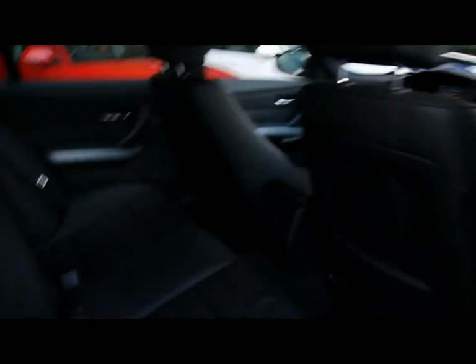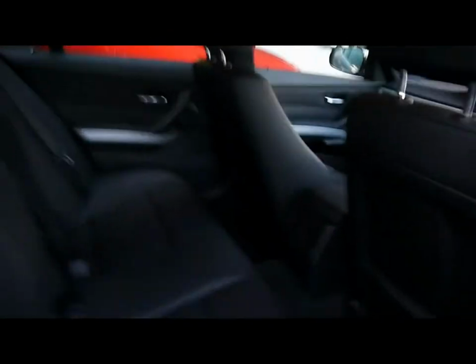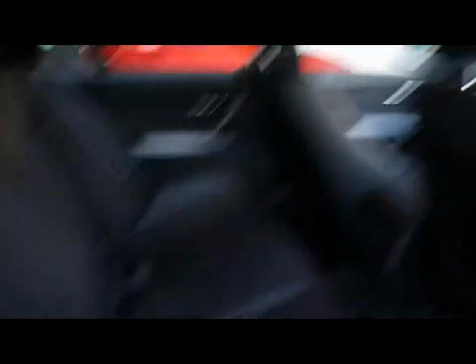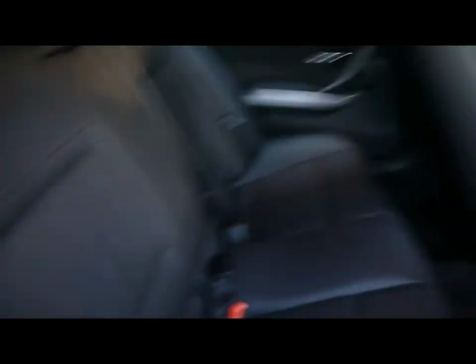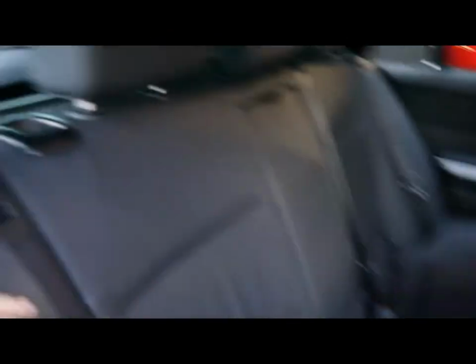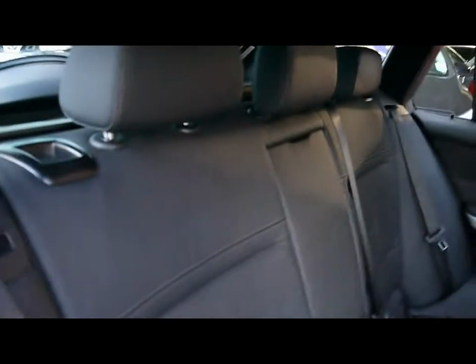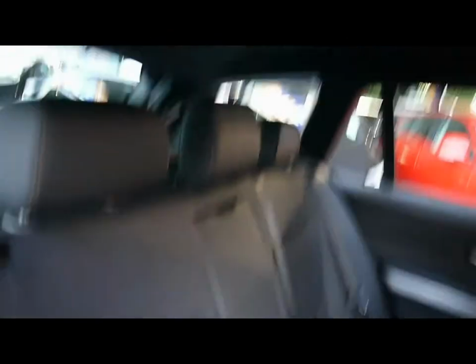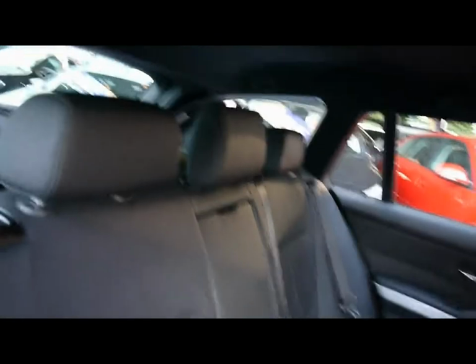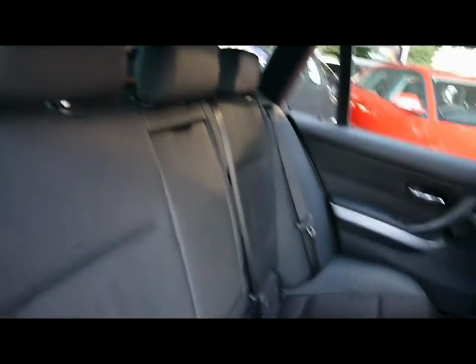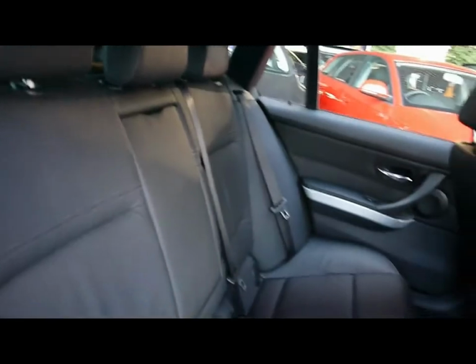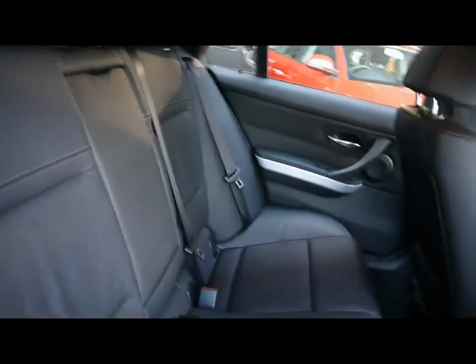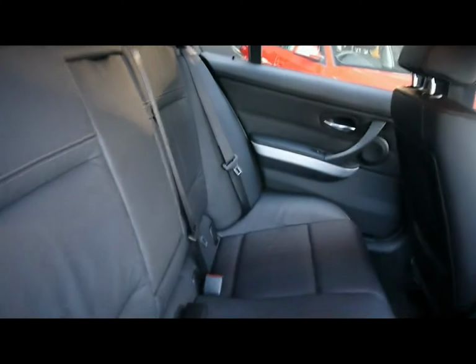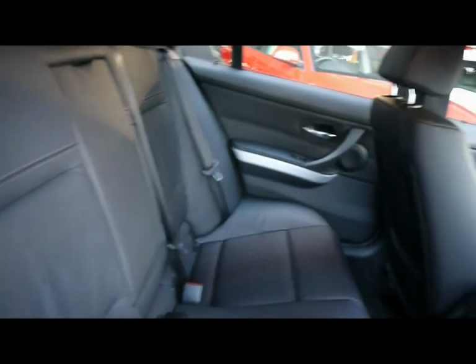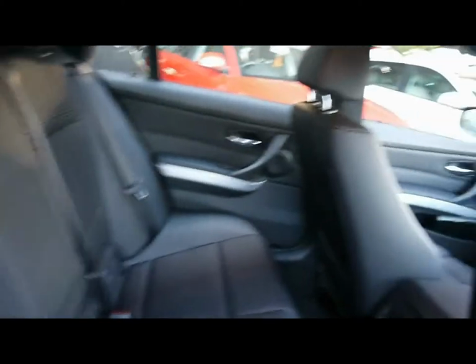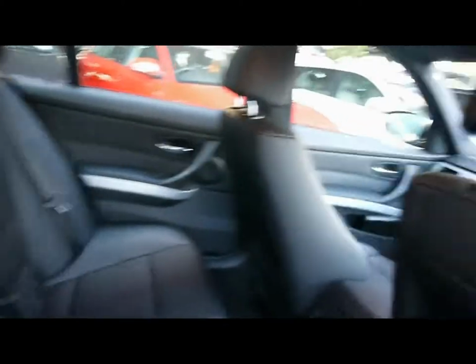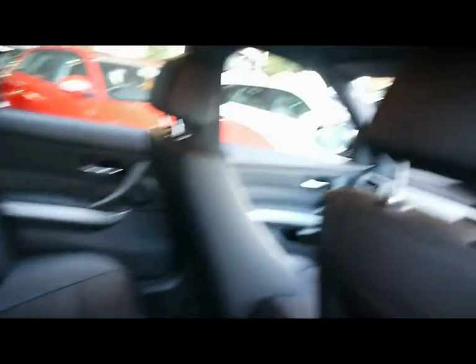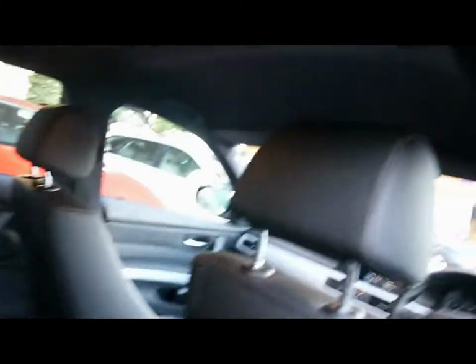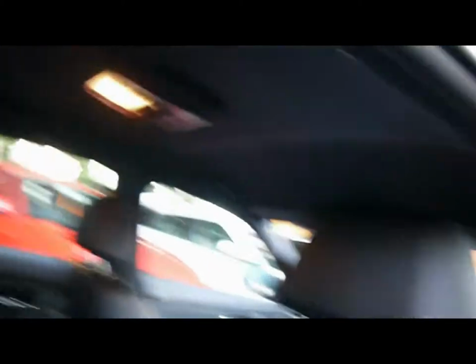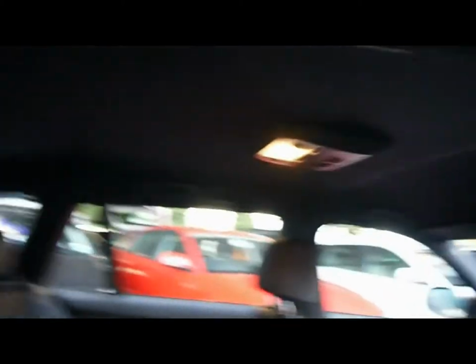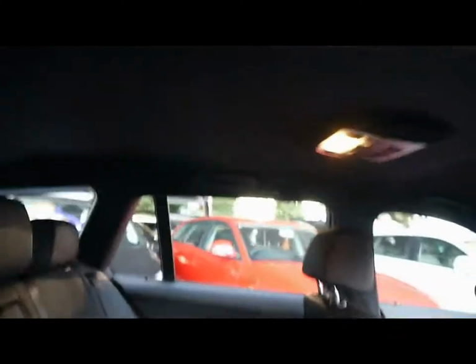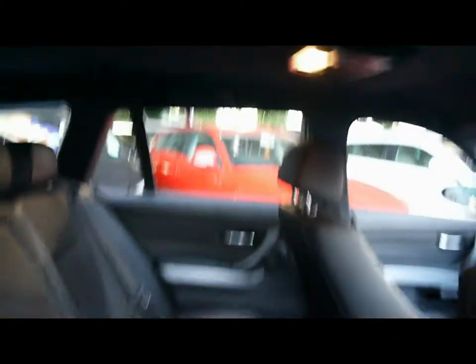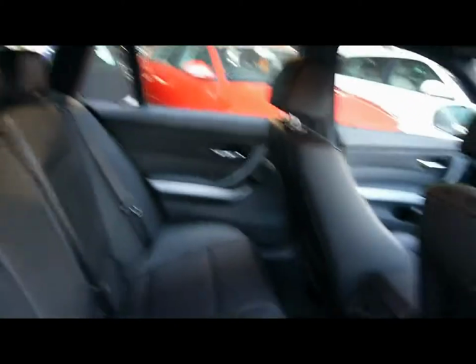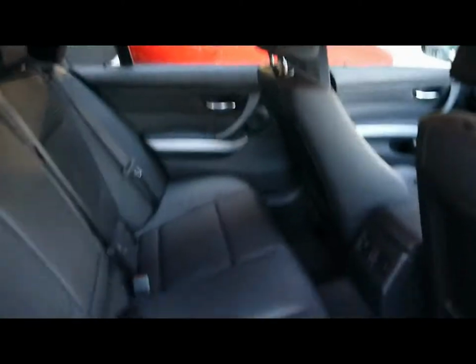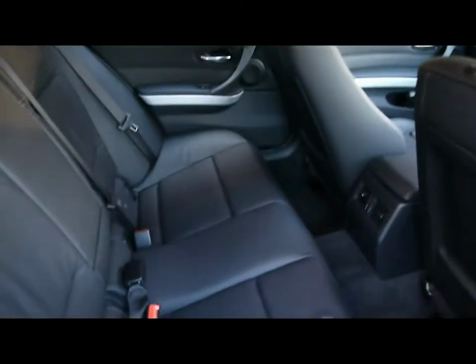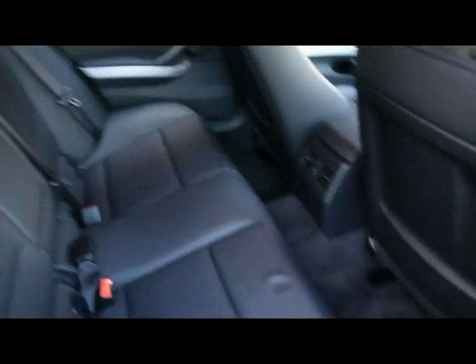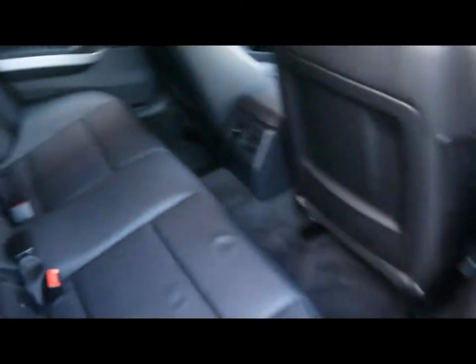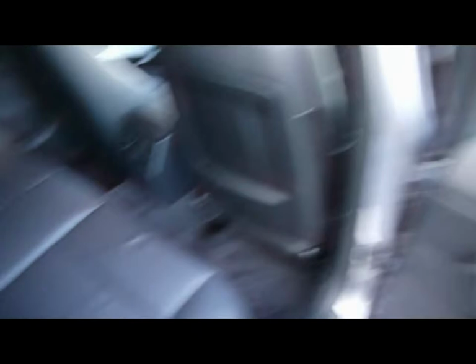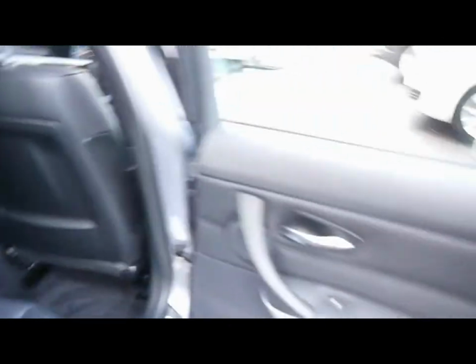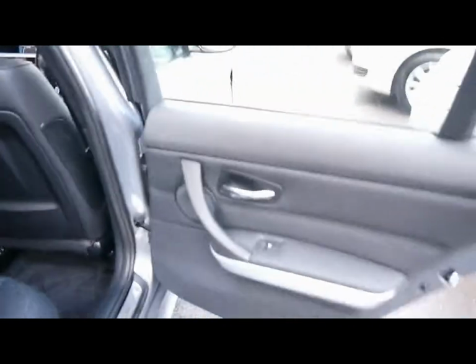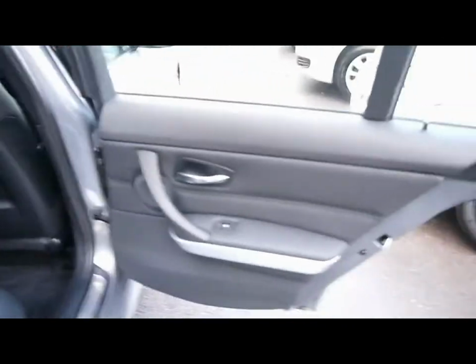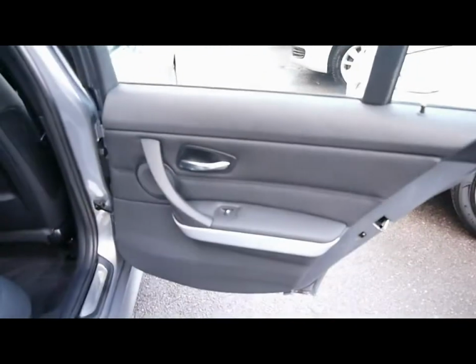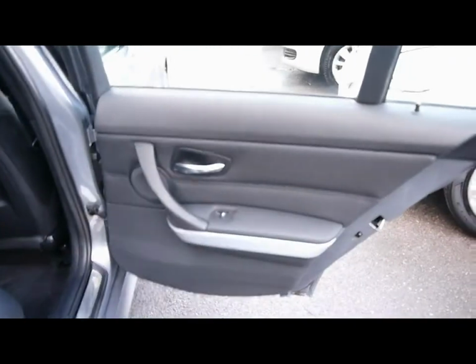The interior has got full black leather. Headrests, armrests and nice fixed connections. Being the M-Sport you also get the black headlining. Plenty of legroom and headroom. Full leather door cards.